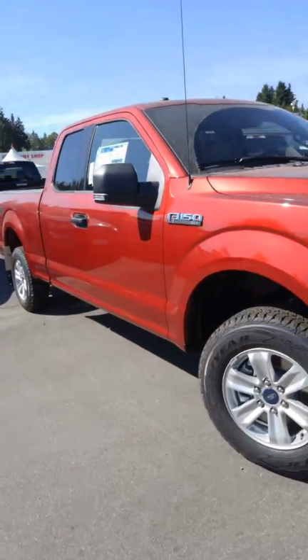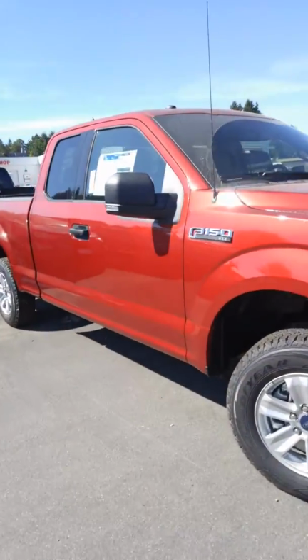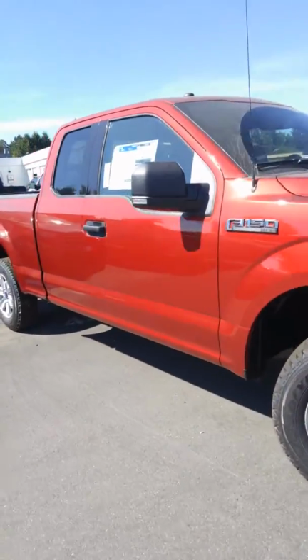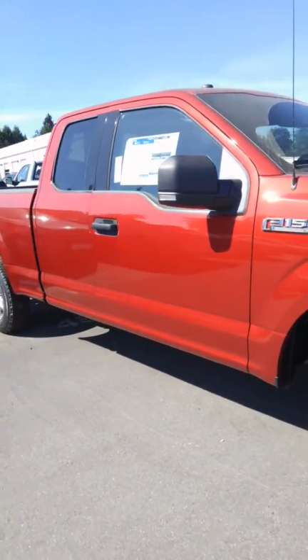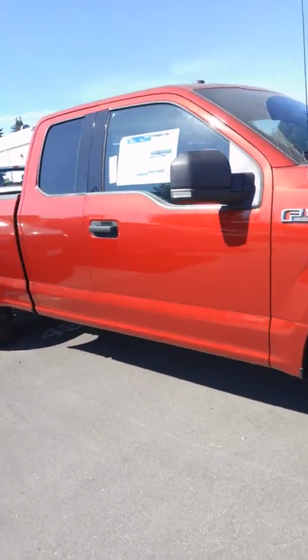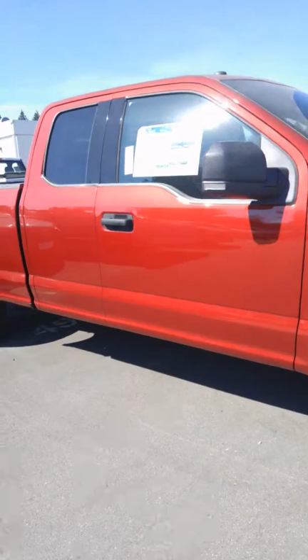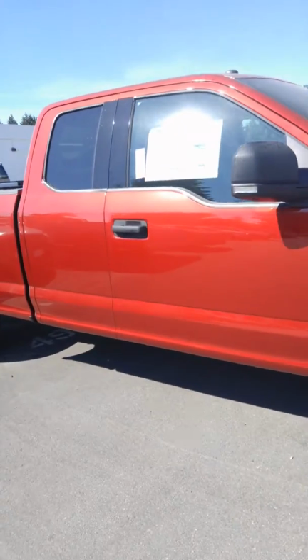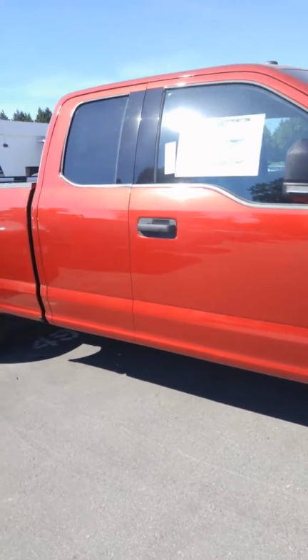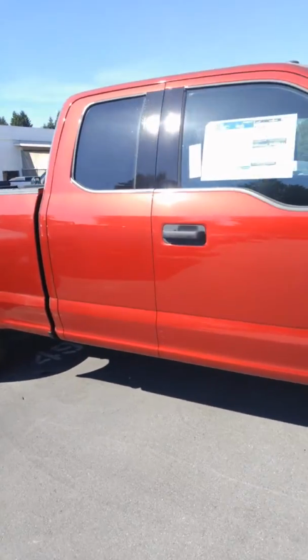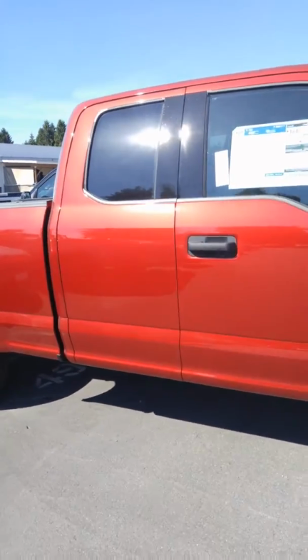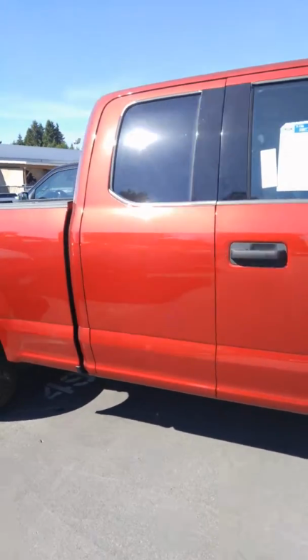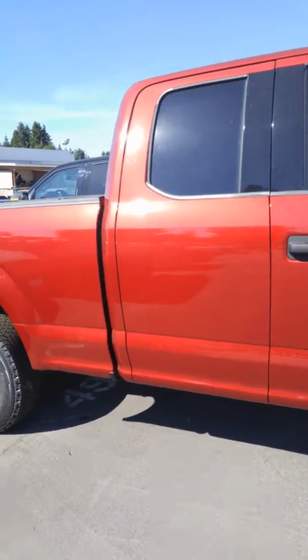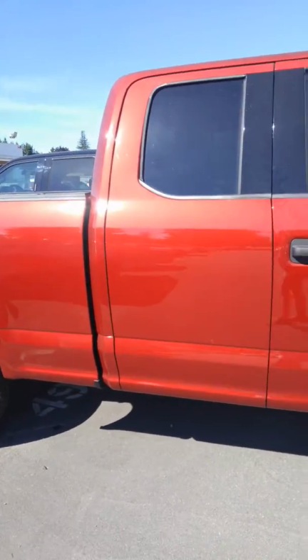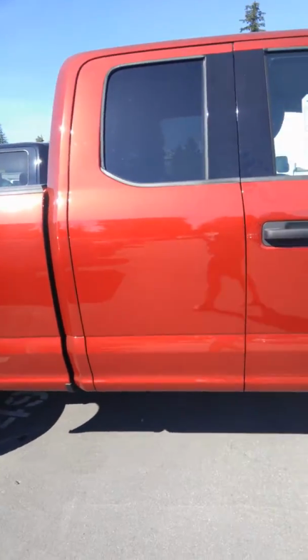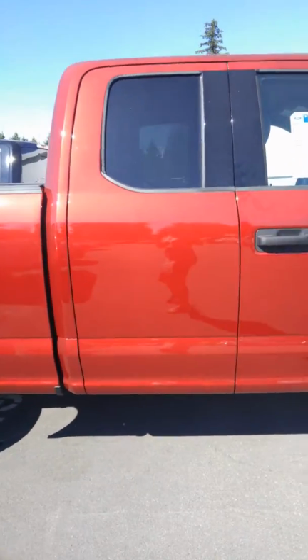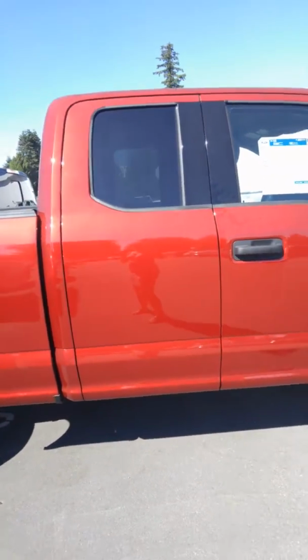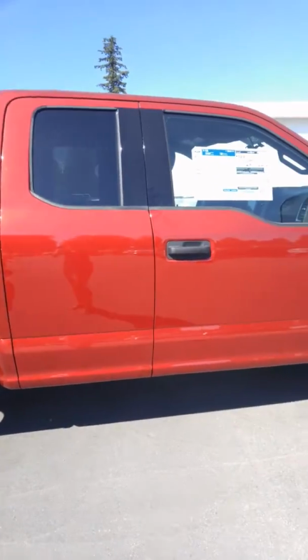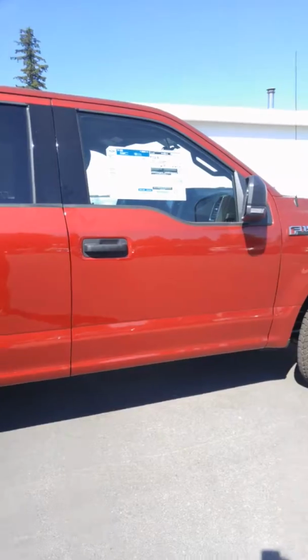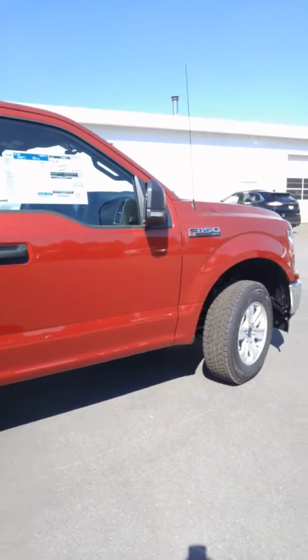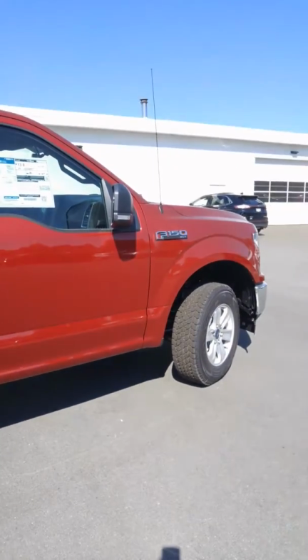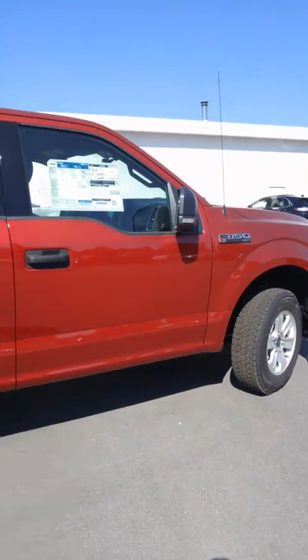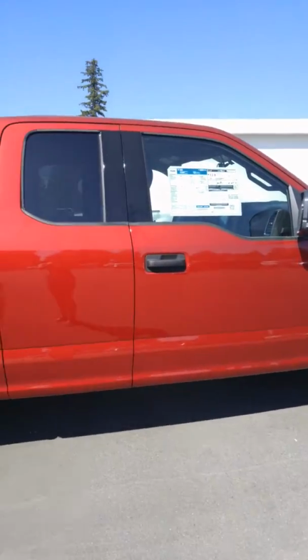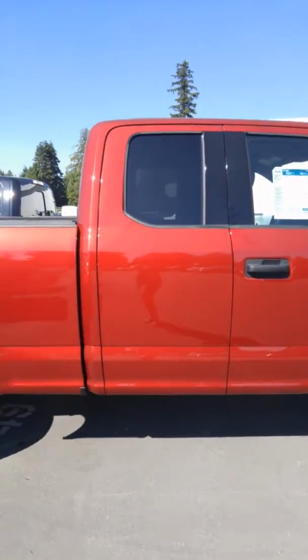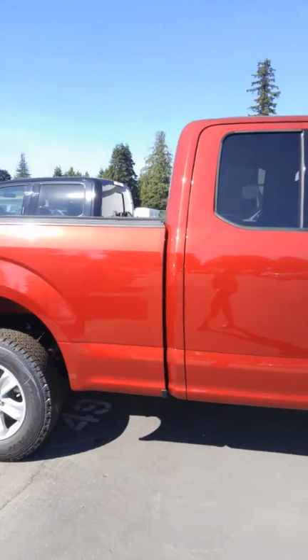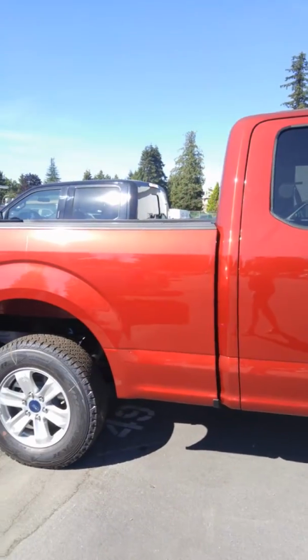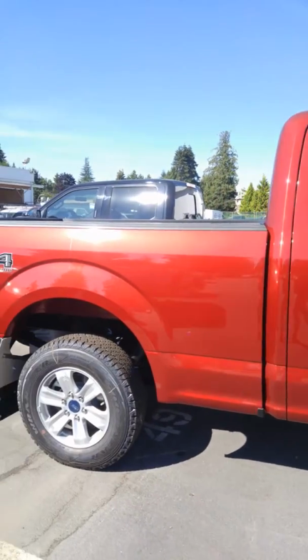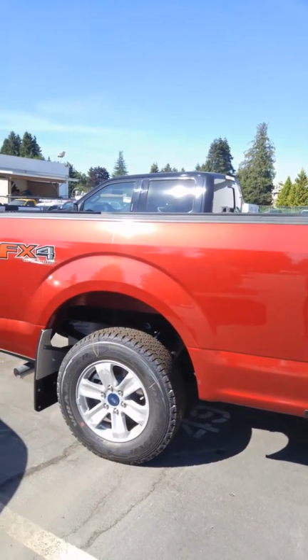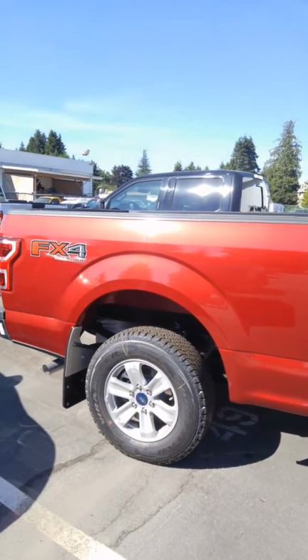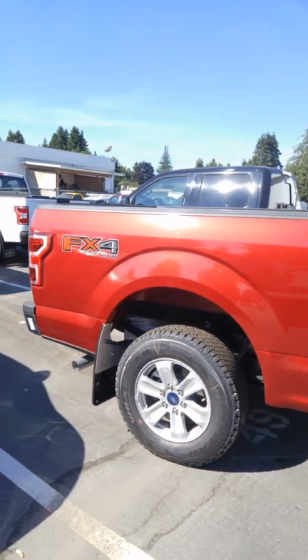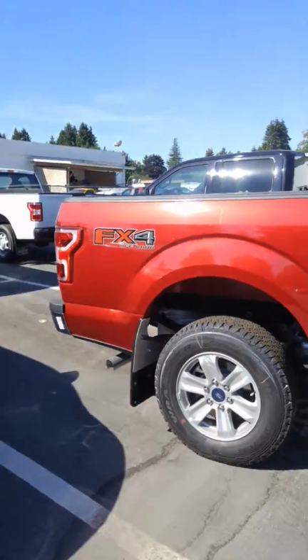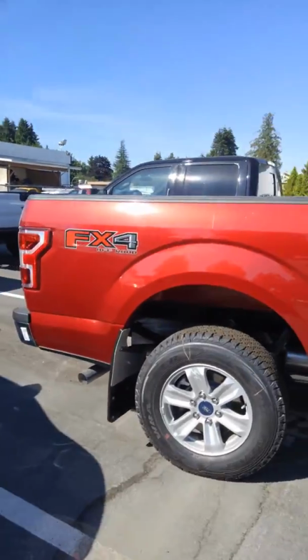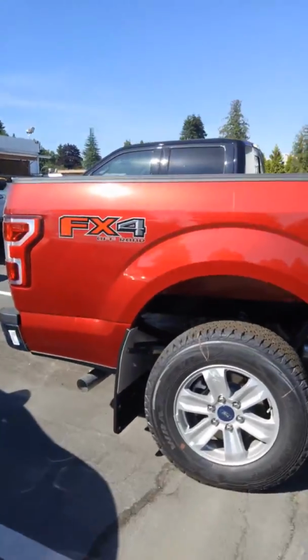So it's red in color of course, it's an F-150 XLT. It is the mid-sized cab, which is nice because you still get six seats in there but it's a little bit shorter, and then you've got that nice six and a half foot box on there.